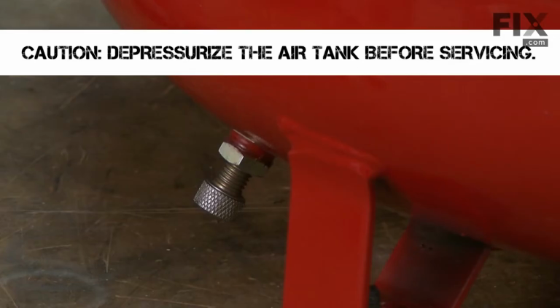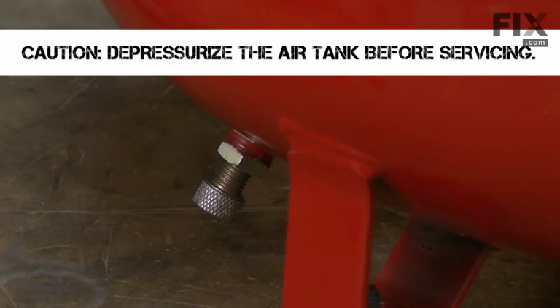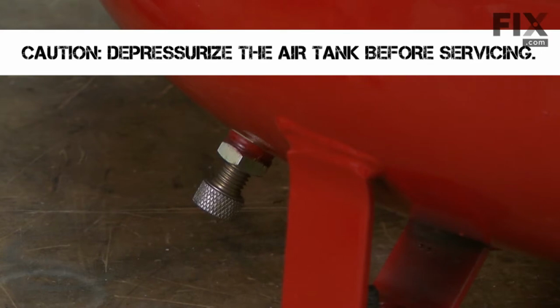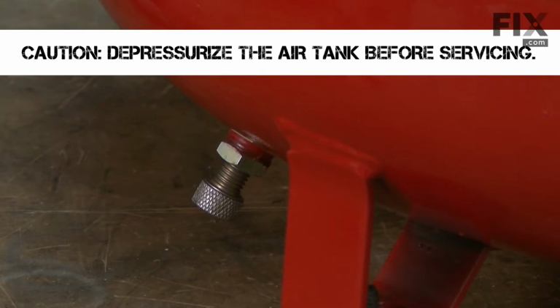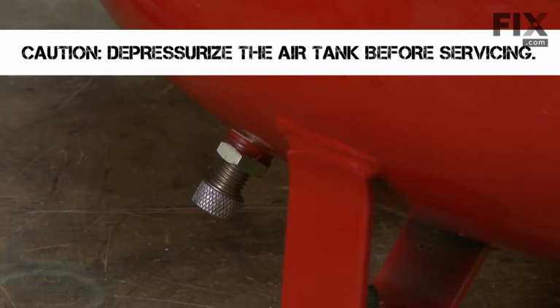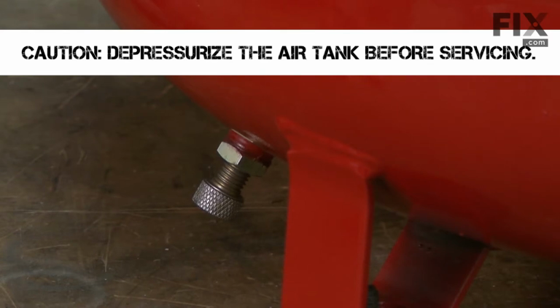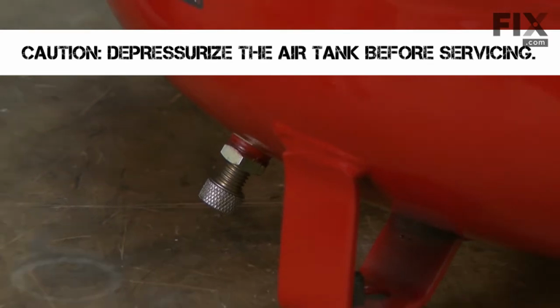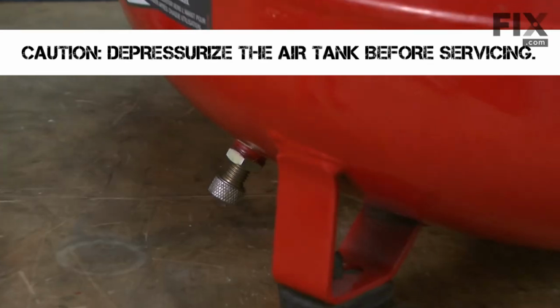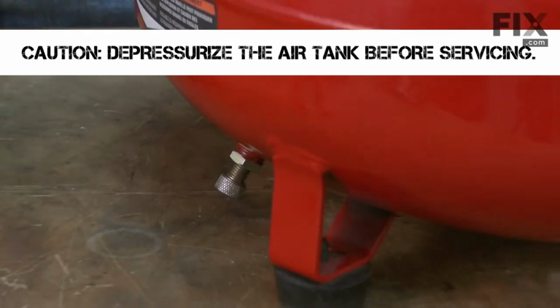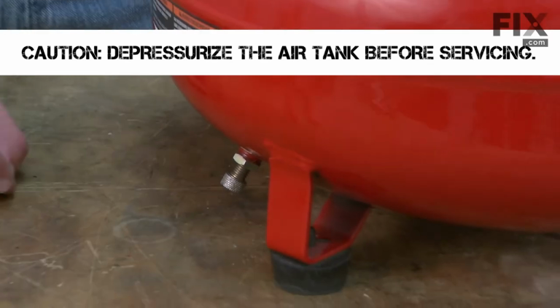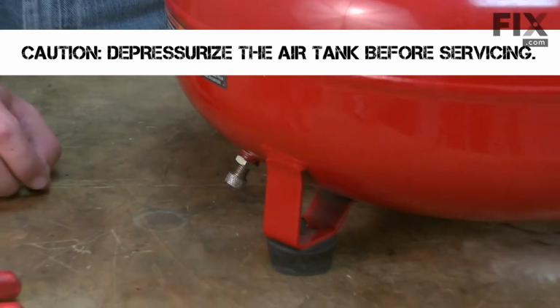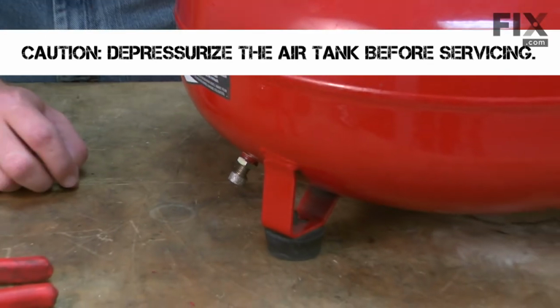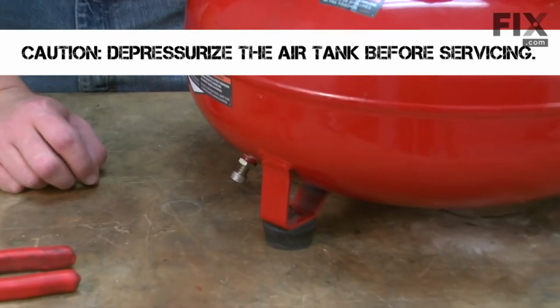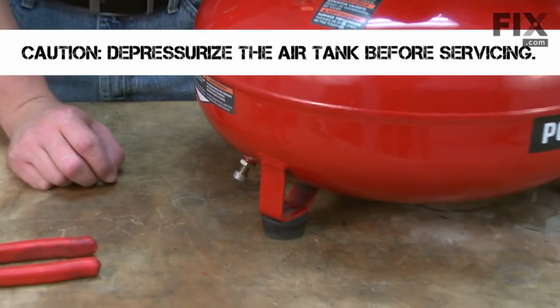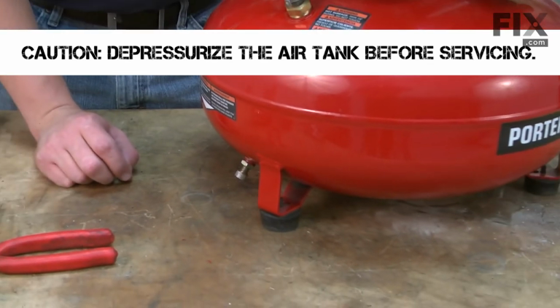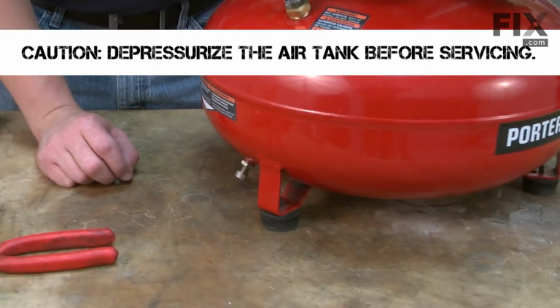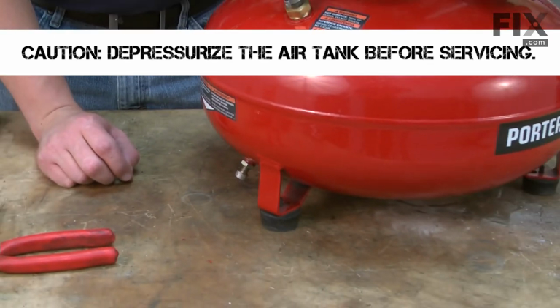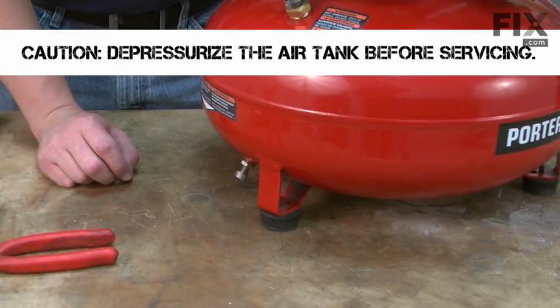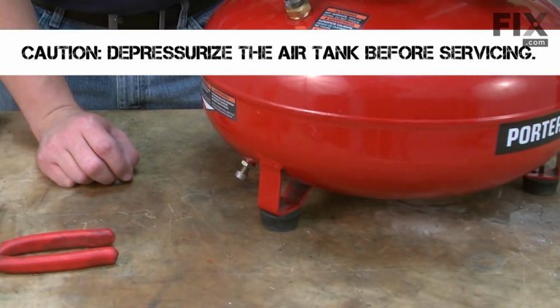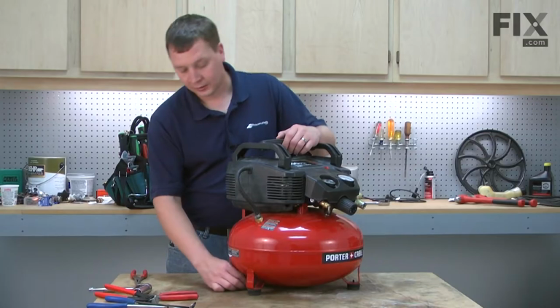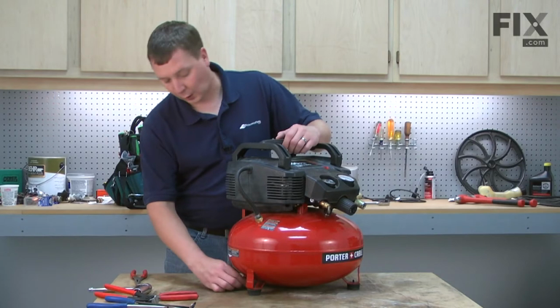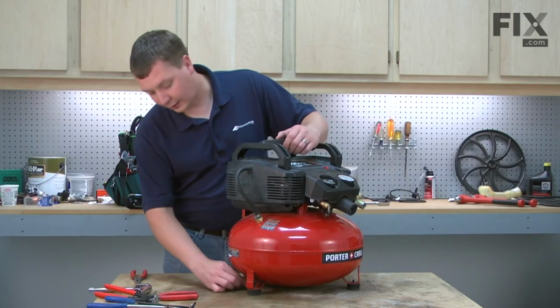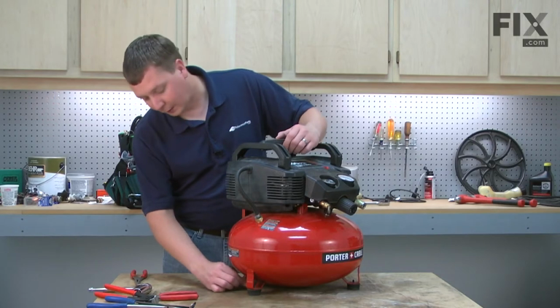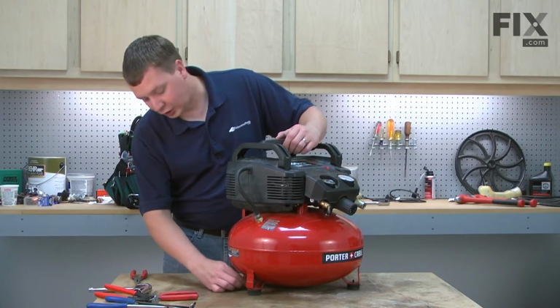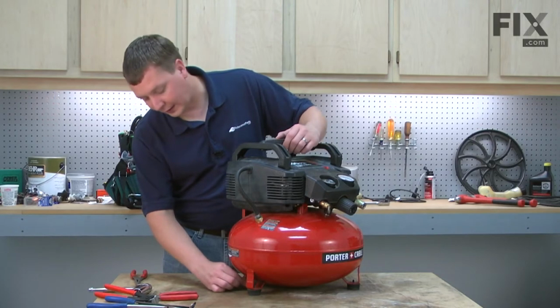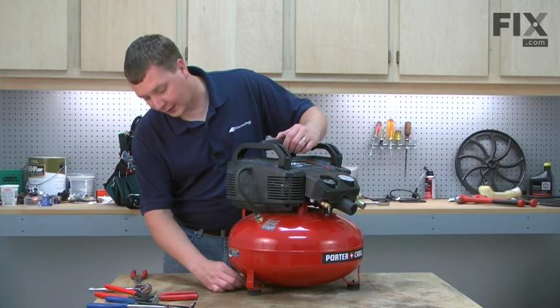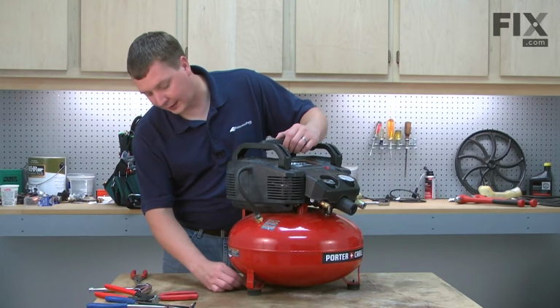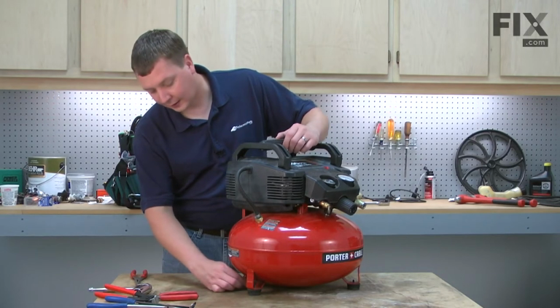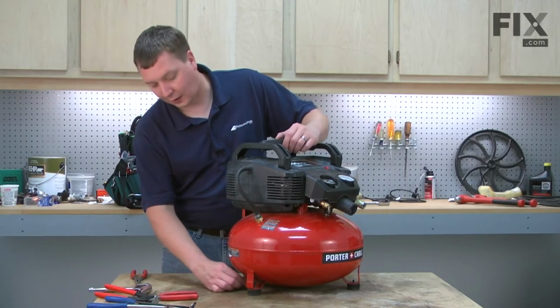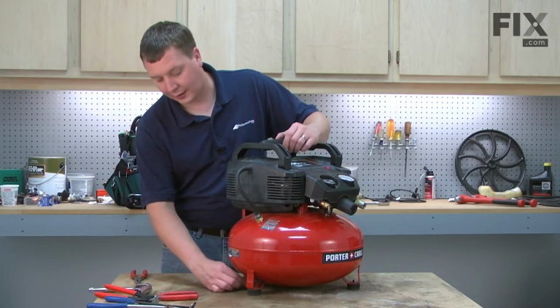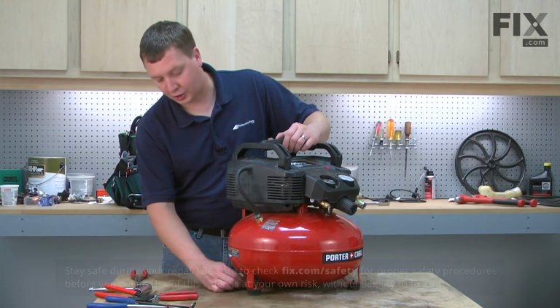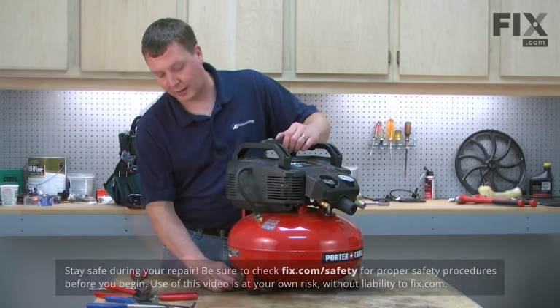Before we remove any parts, we want to drain the air out of the tank because some of these parts are under pressure. I'll go ahead and open the drain on the tank and let all that air pressure out.